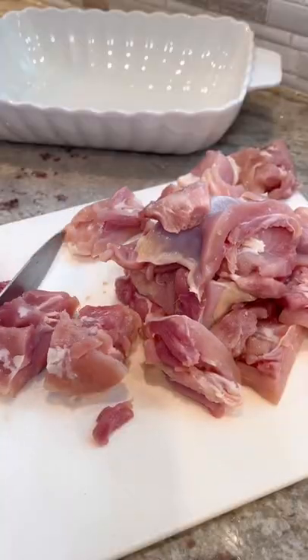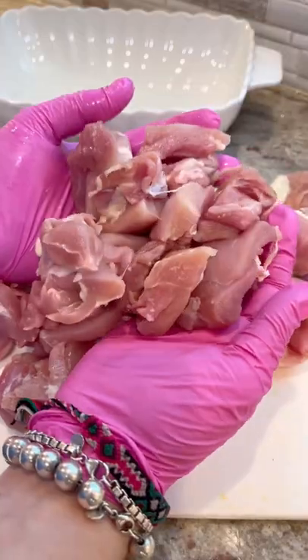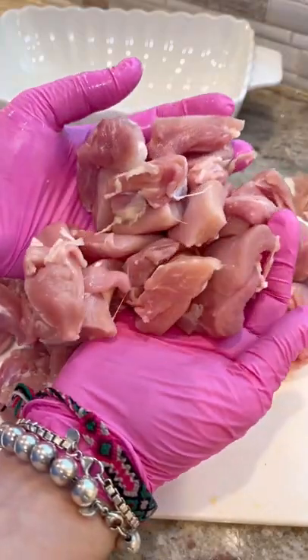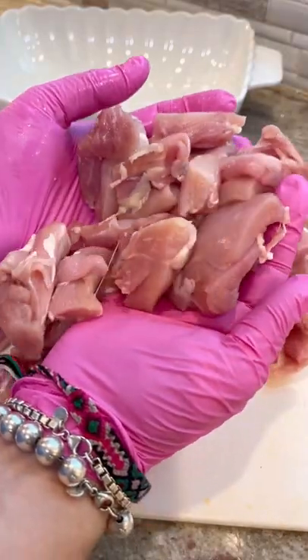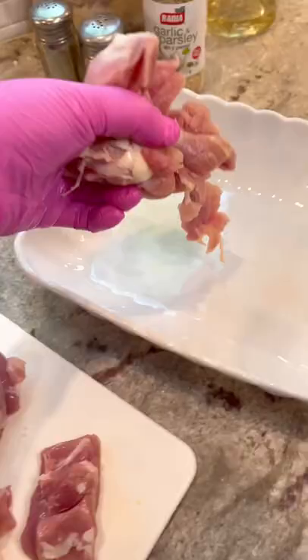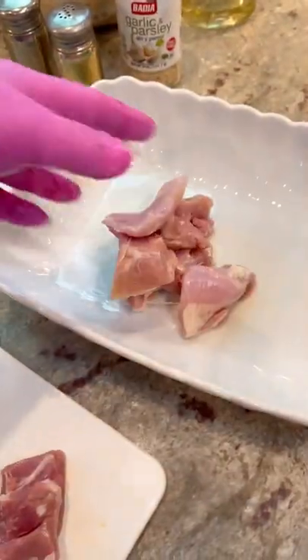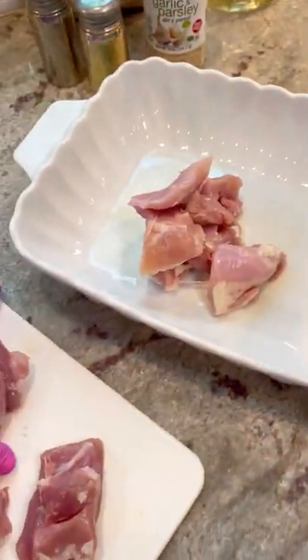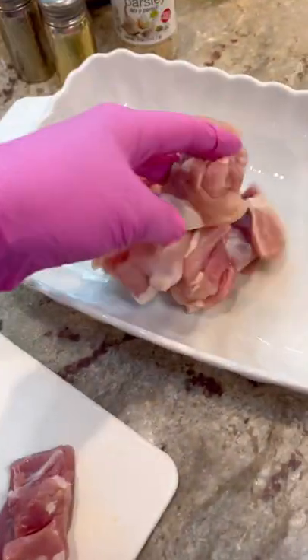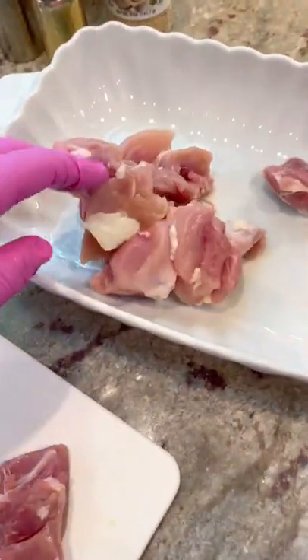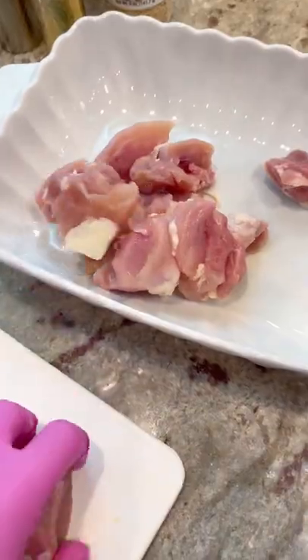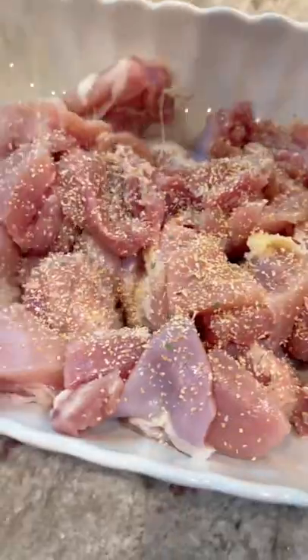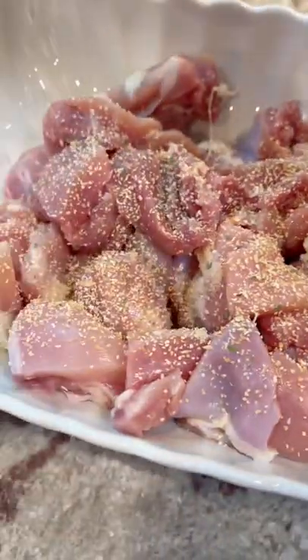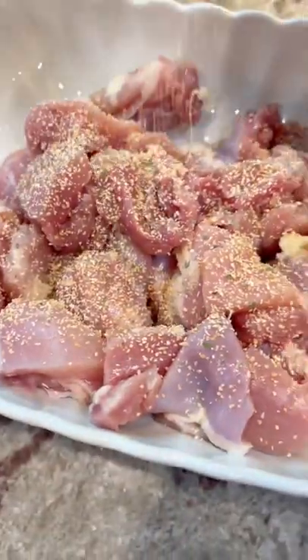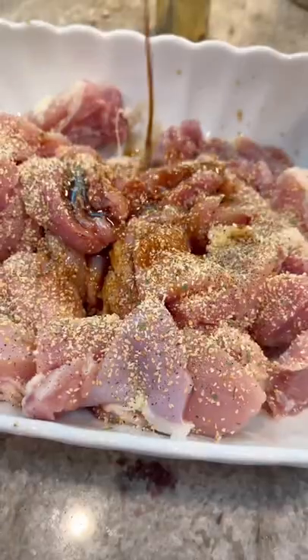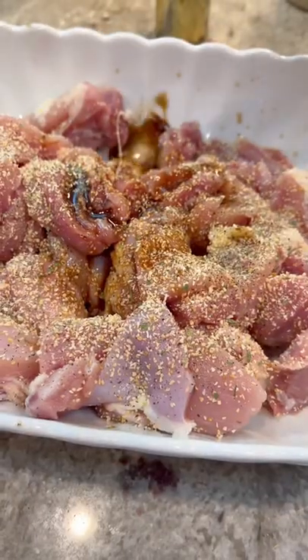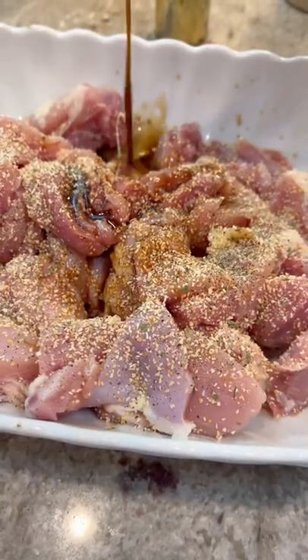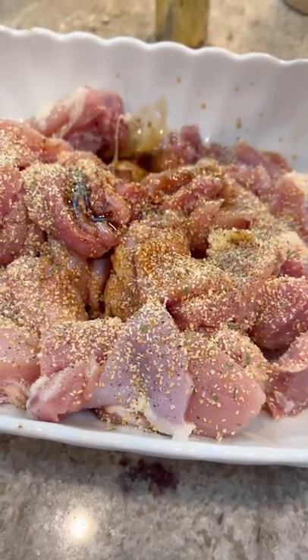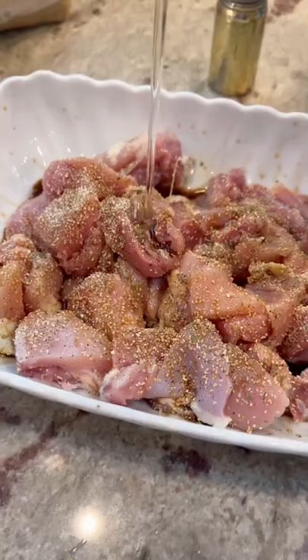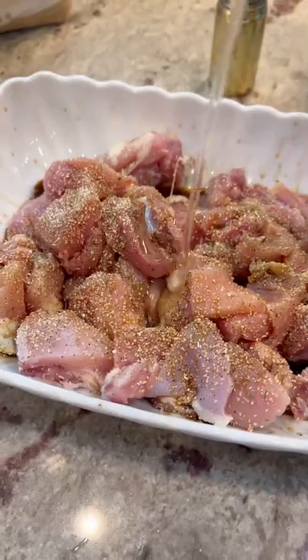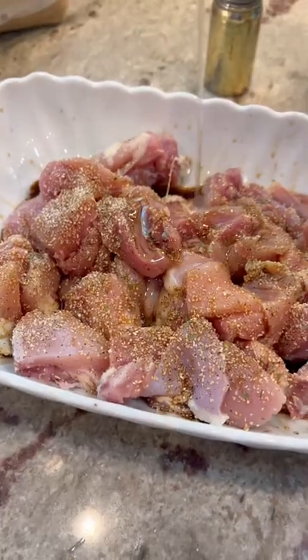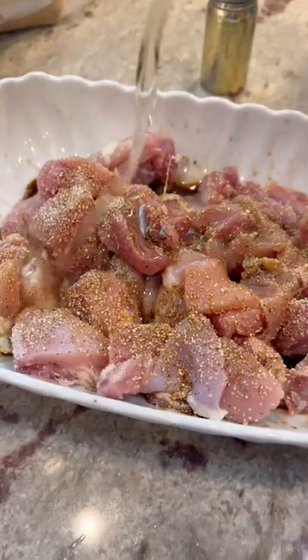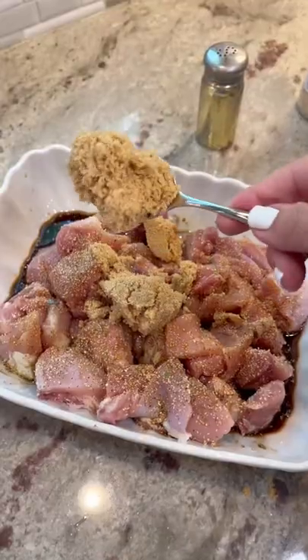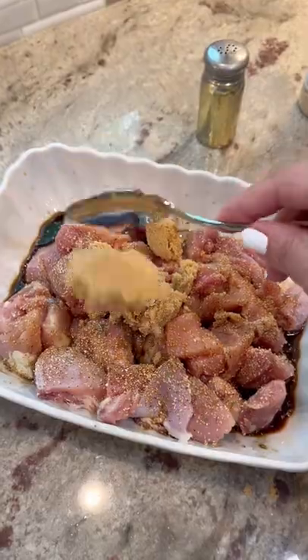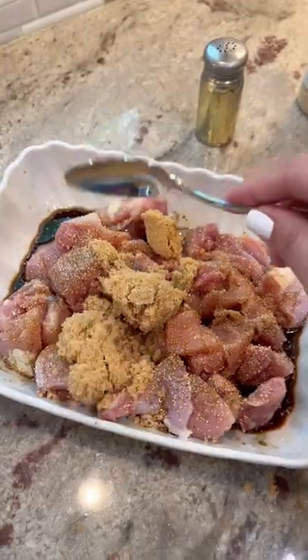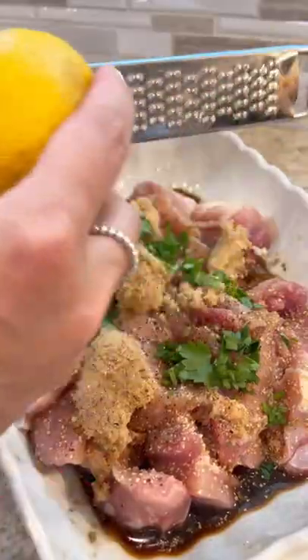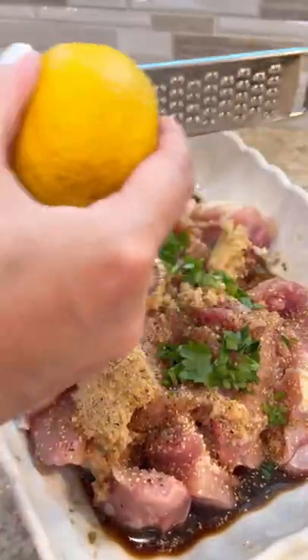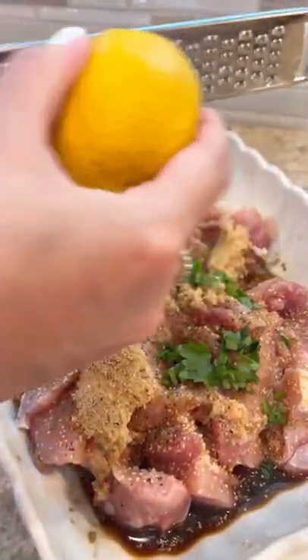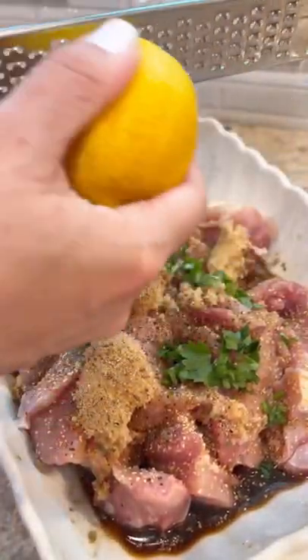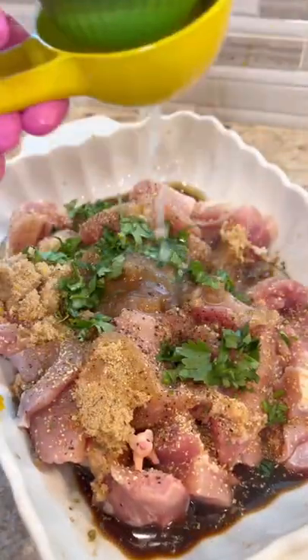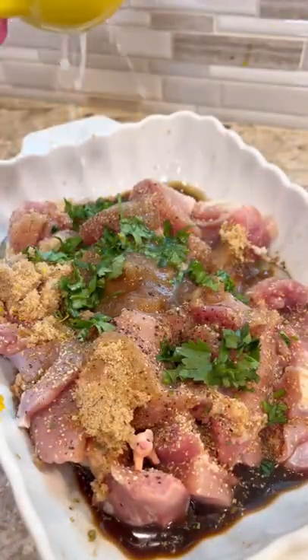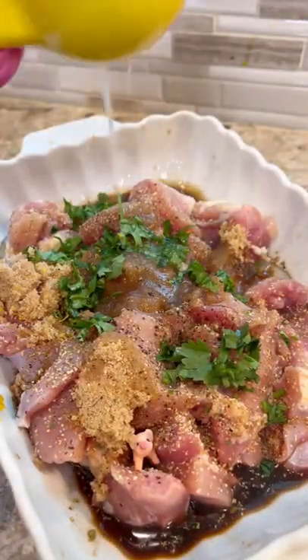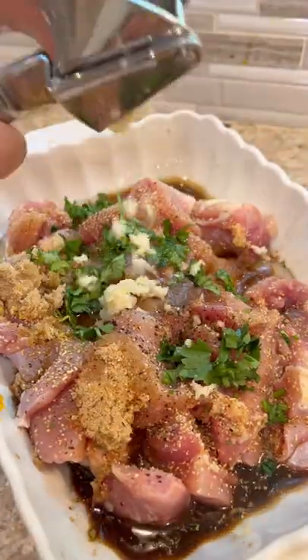First, you're going to cube up some chicken thighs just like that. Put them in a bowl, then you're going to season them with salt, pepper, garlic powder, a little soy sauce, some olive oil, and some brown sugar. The zest and the juice of one lemon, then garlic, thyme, and parsley.